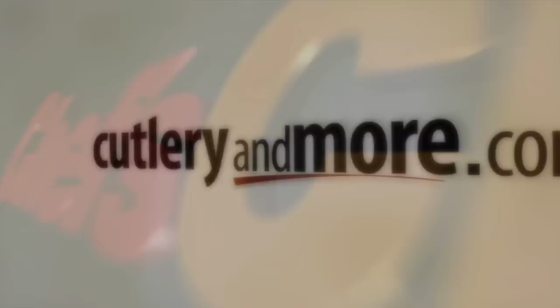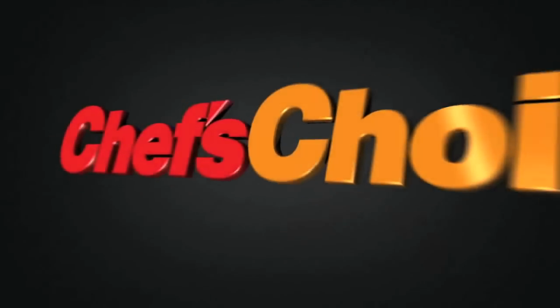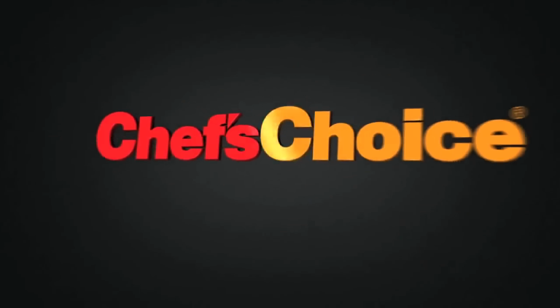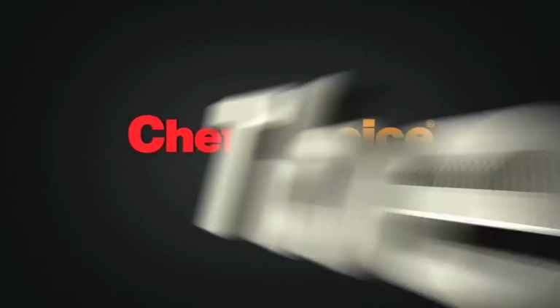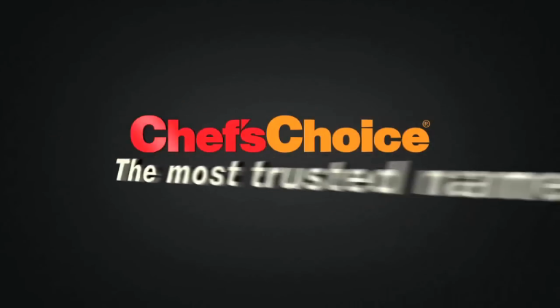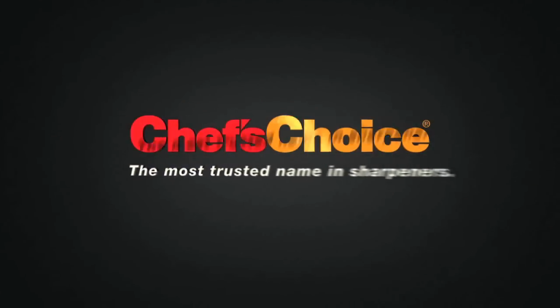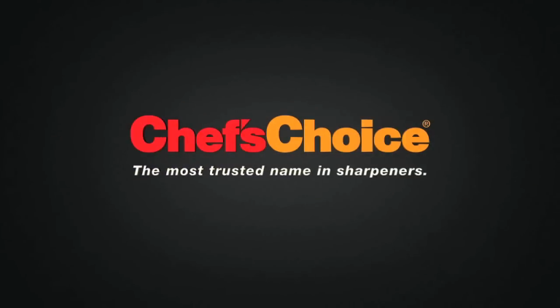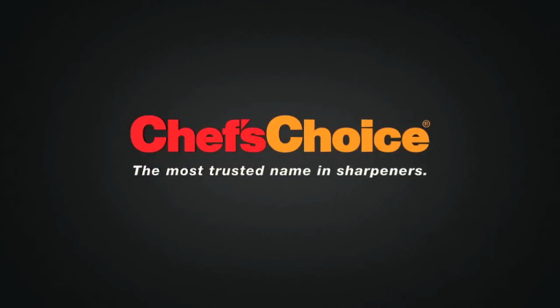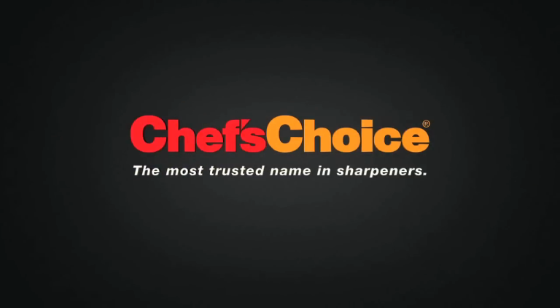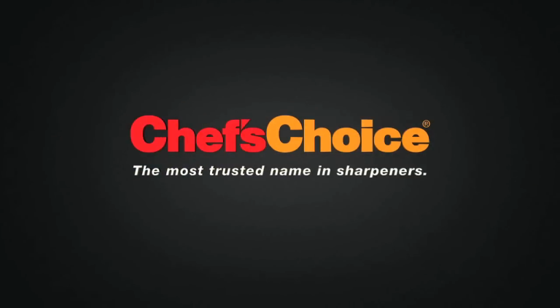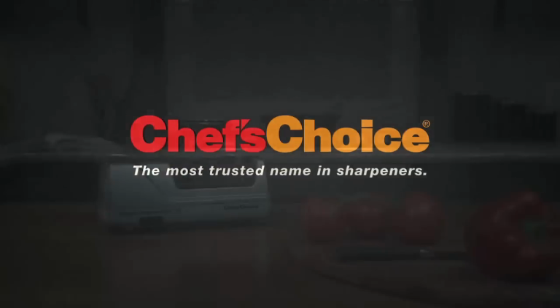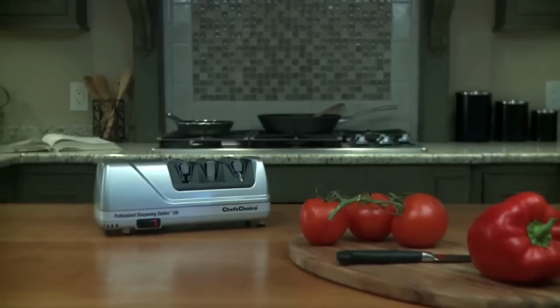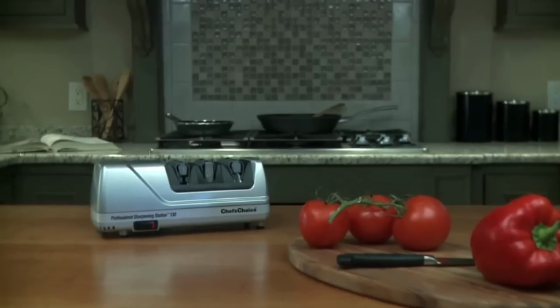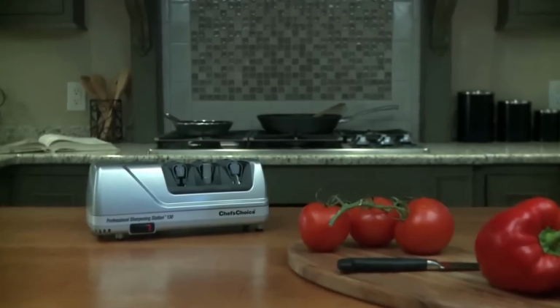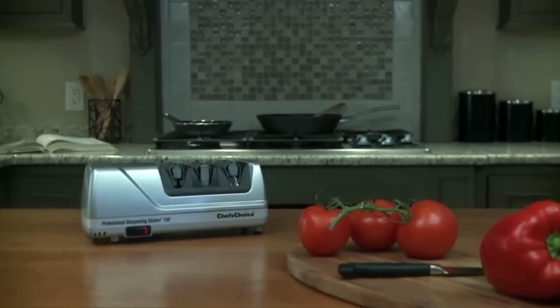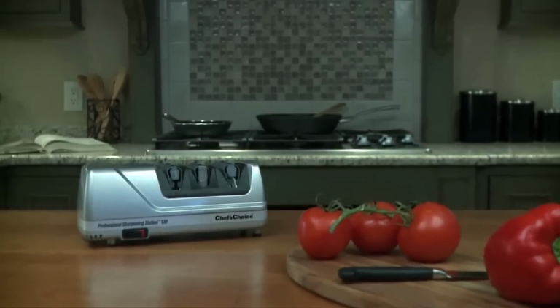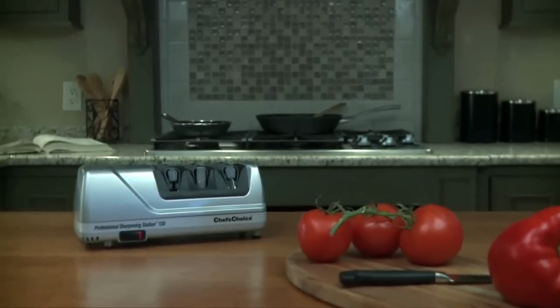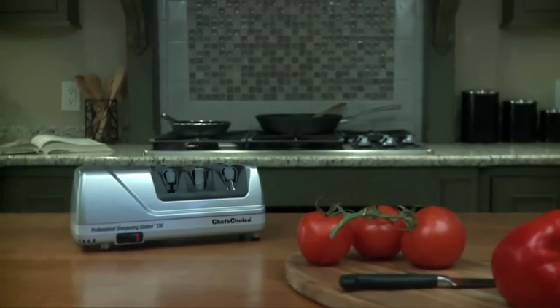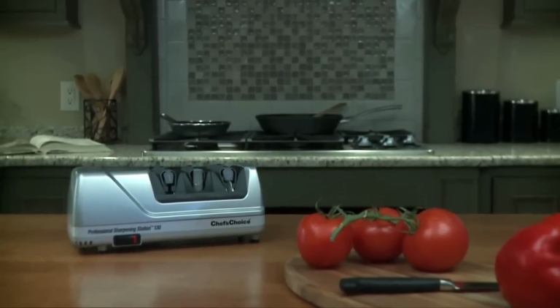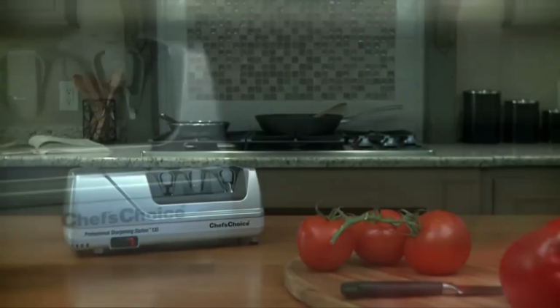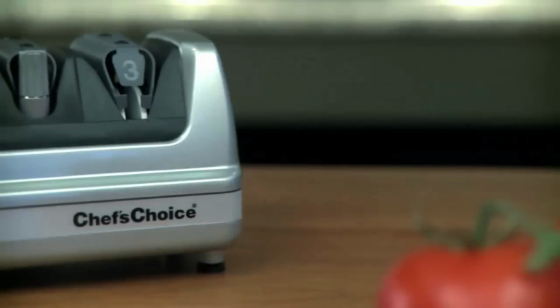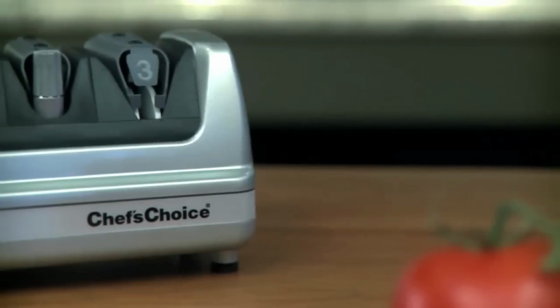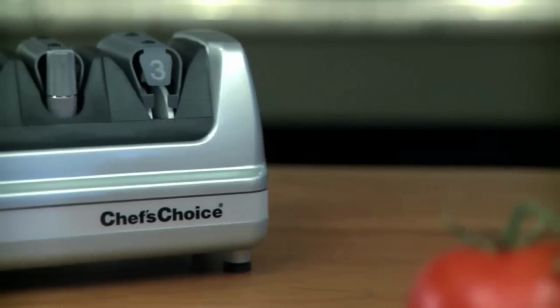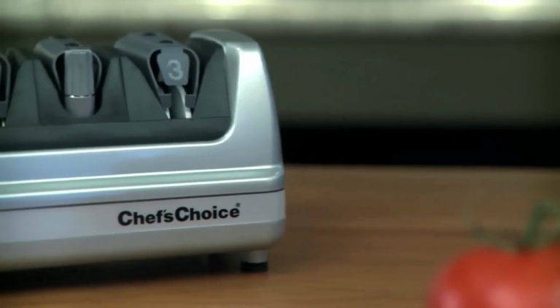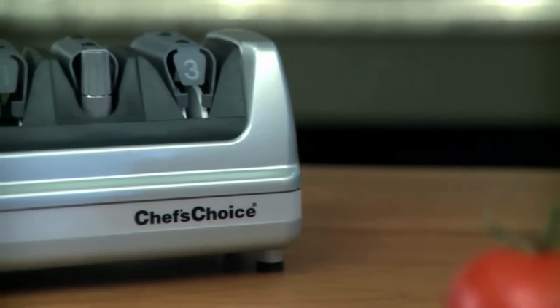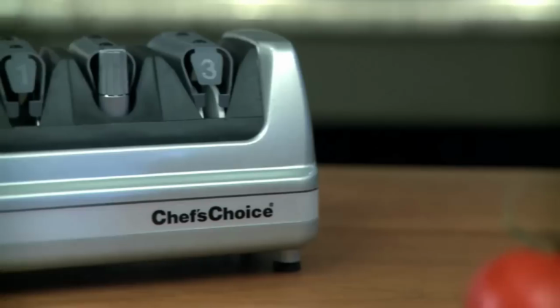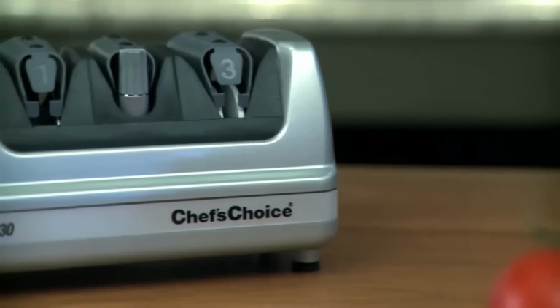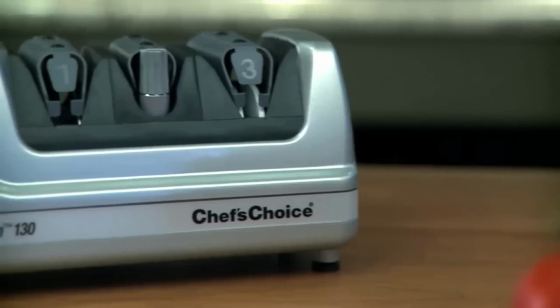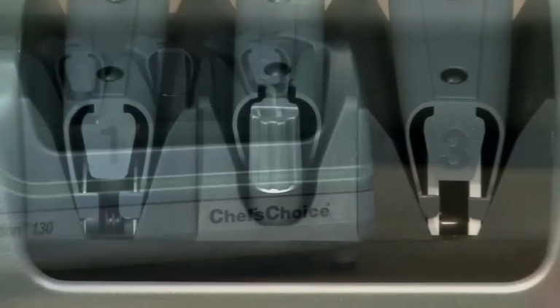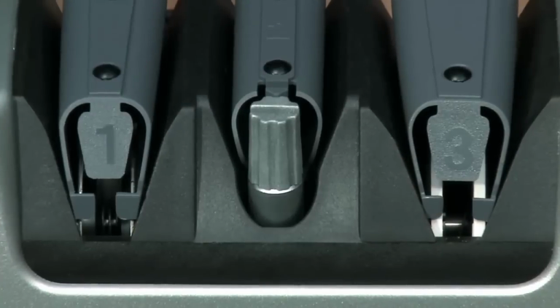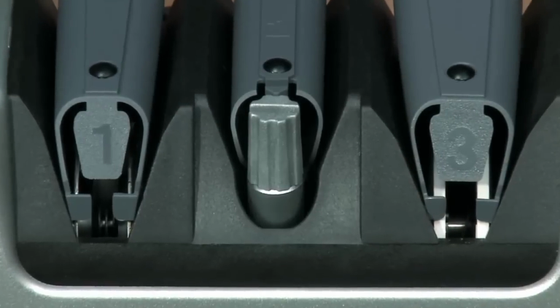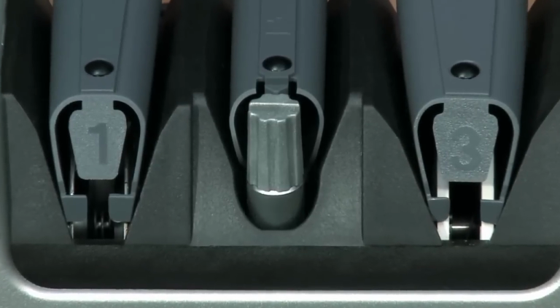Chef's Choice, the most trusted name in sharpeners. The Chef's Choice Professional Sharpening Station 130 is a breakthrough in sharpening technology, providing all your sharpening needs in one easy-to-use sharpener.